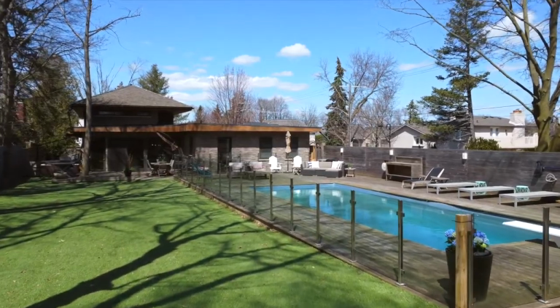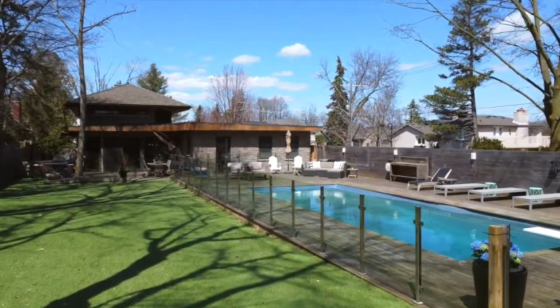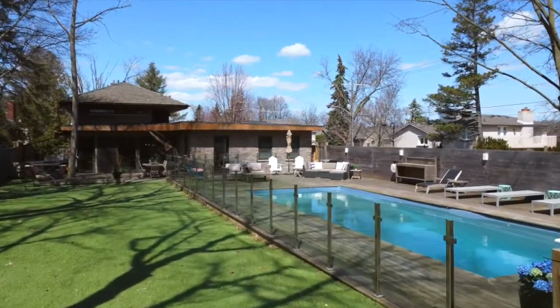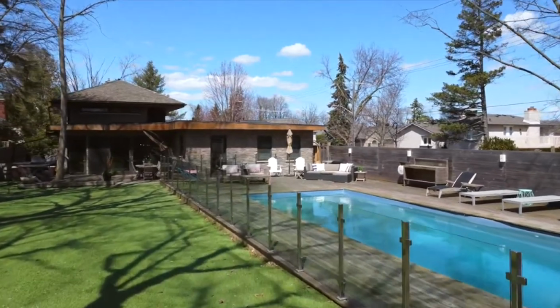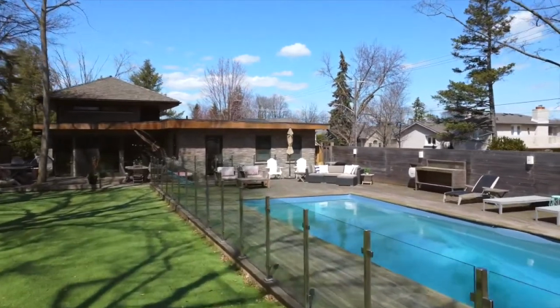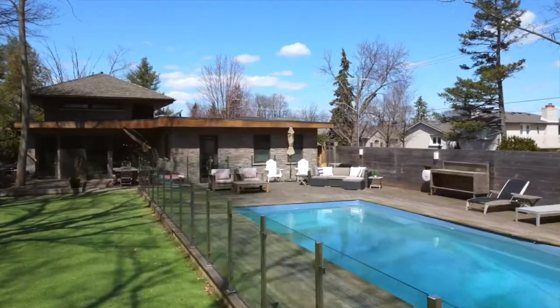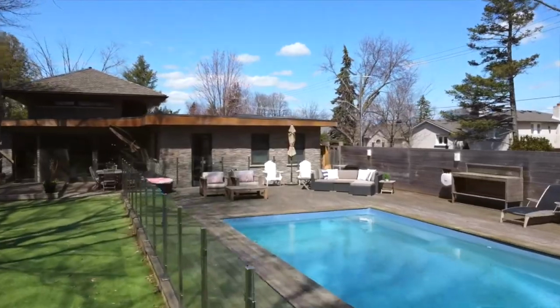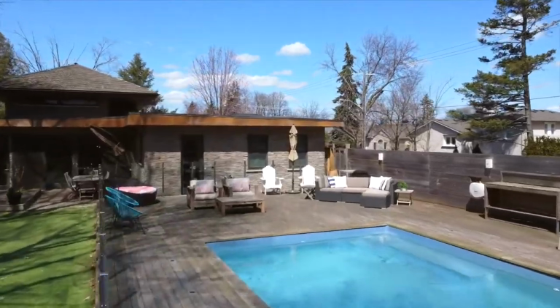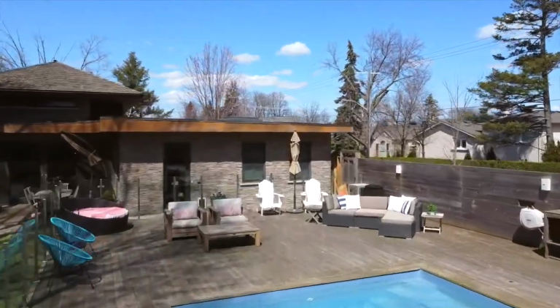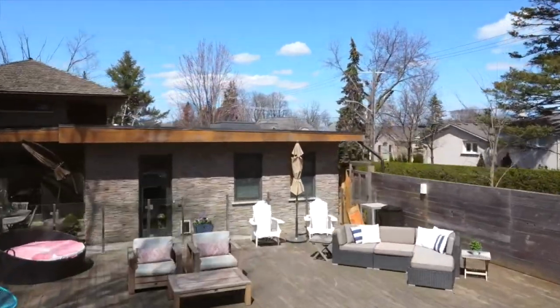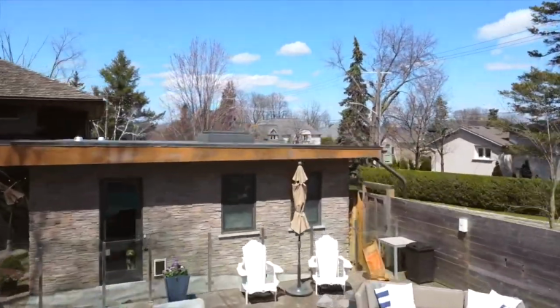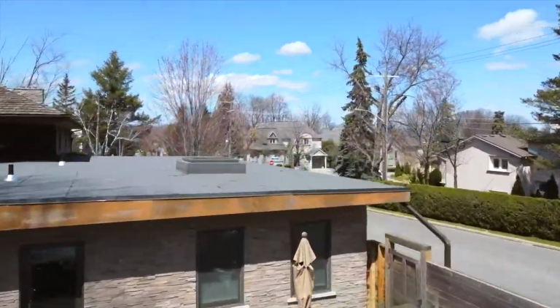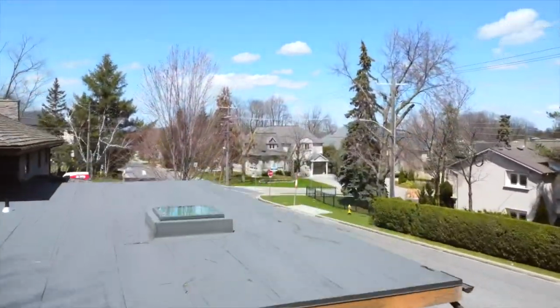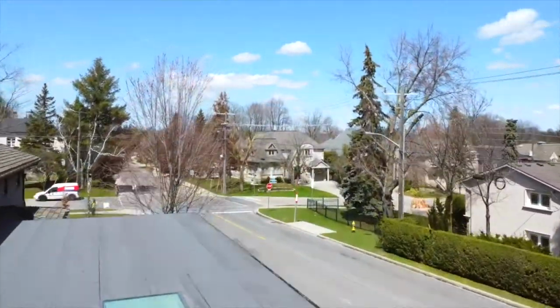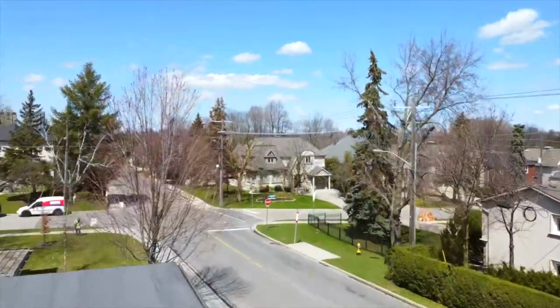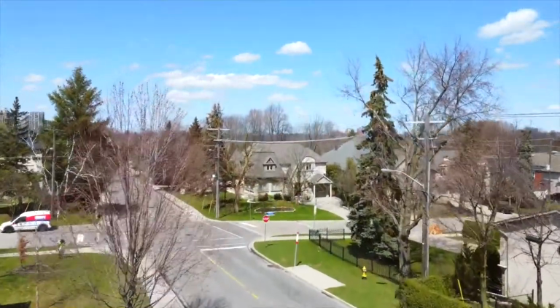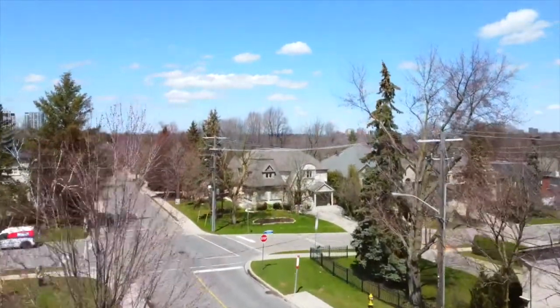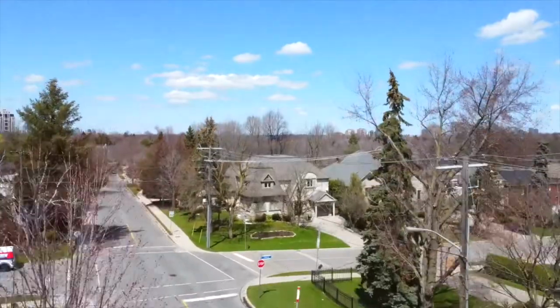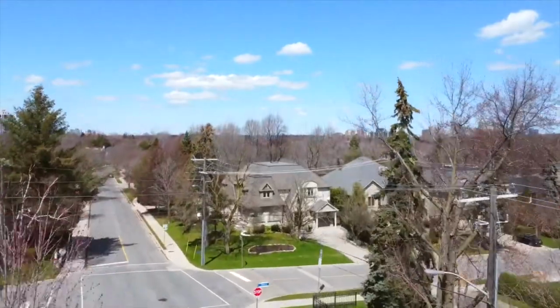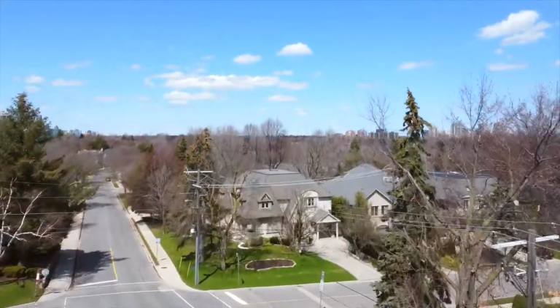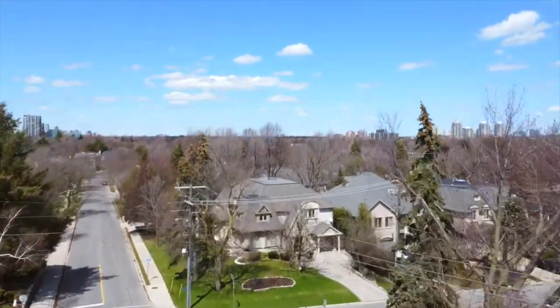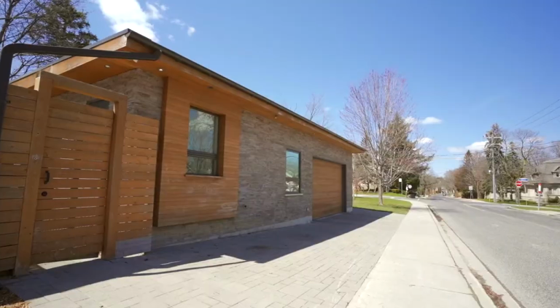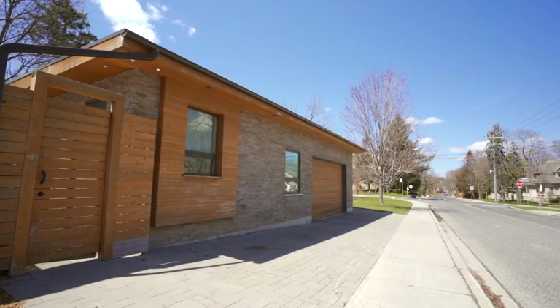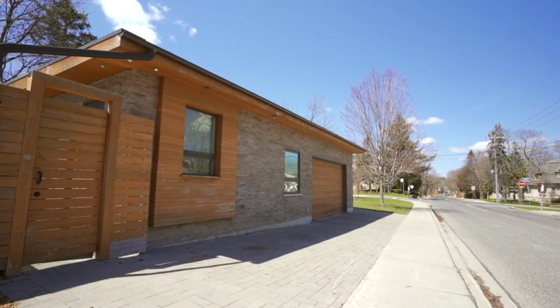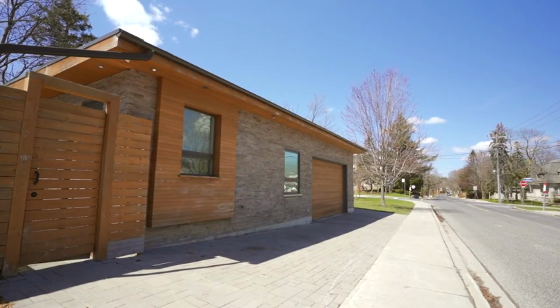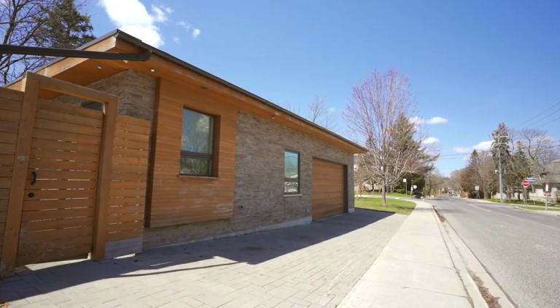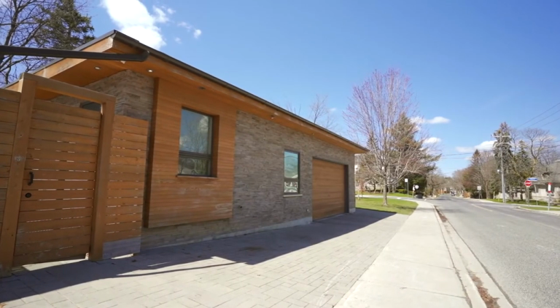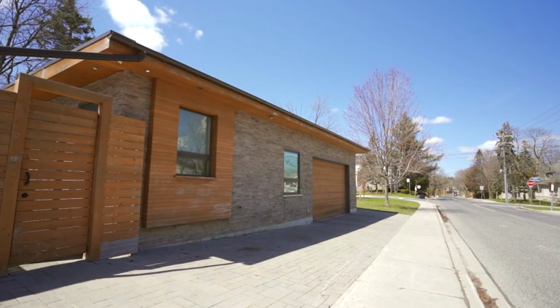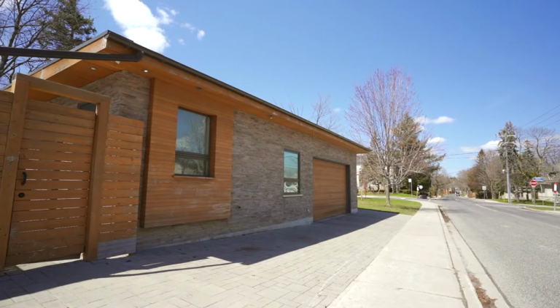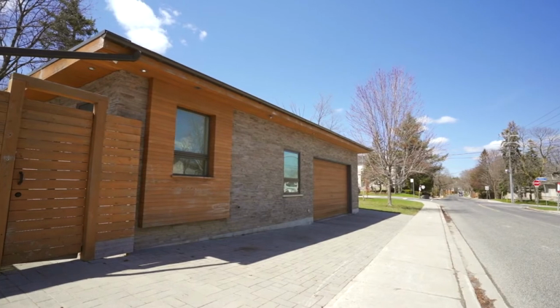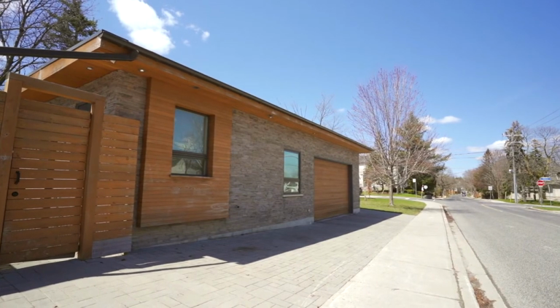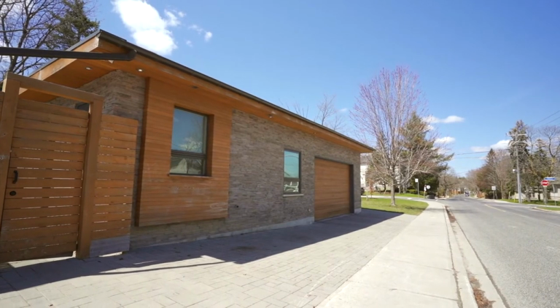There is enormous potential for future use of the back of the property, including a huge sport court, a cabana, garden suite or in-law home, or a detached garage with office or living space above. One is truly only limited by your imagination.